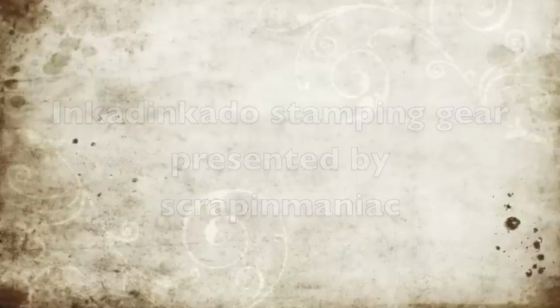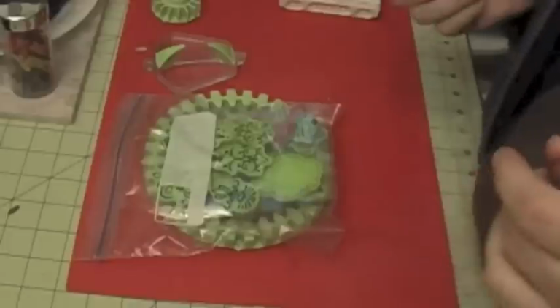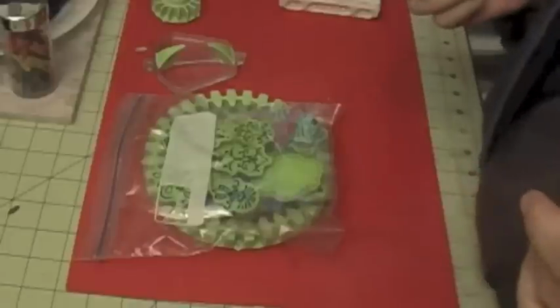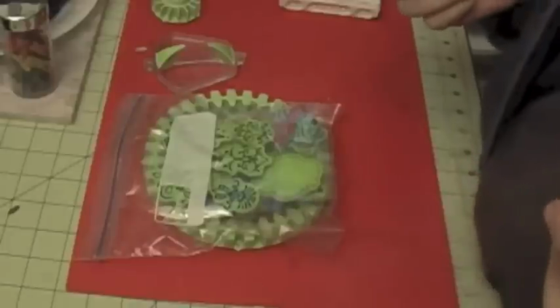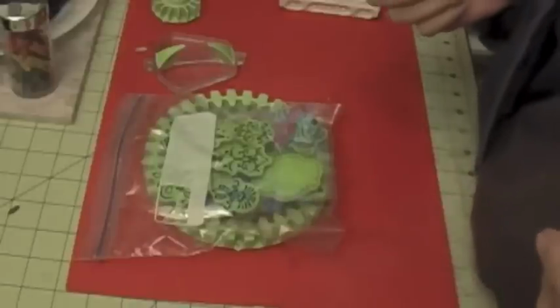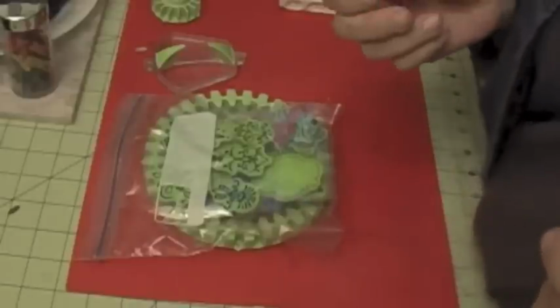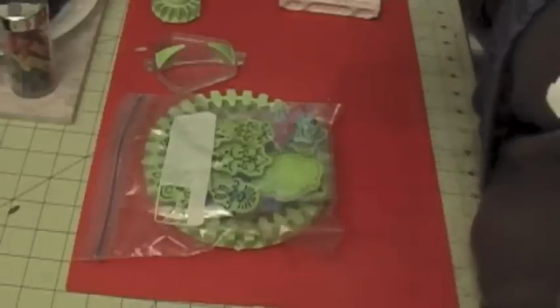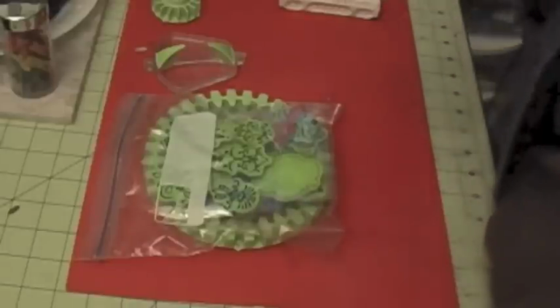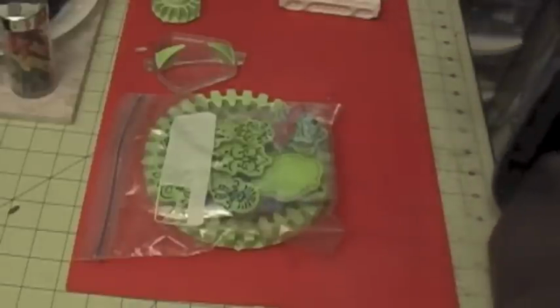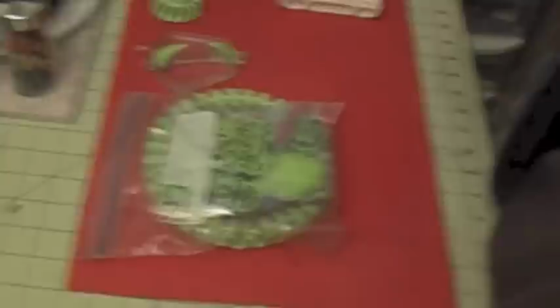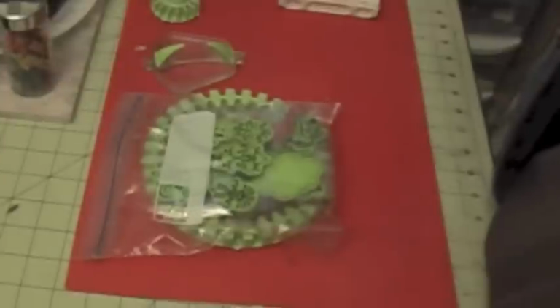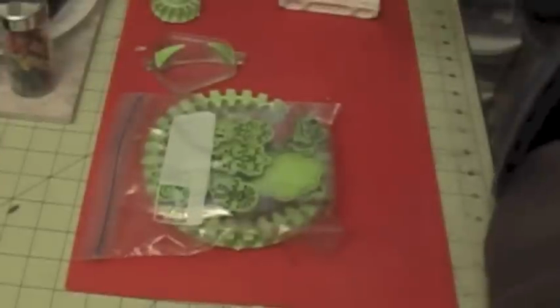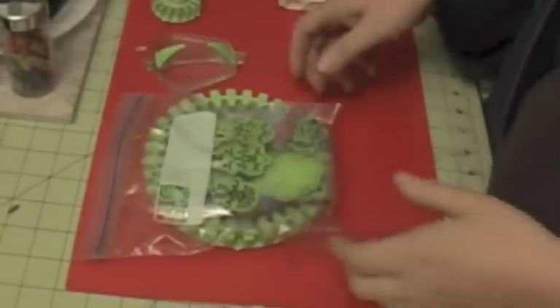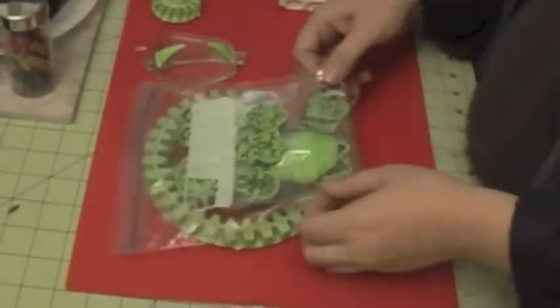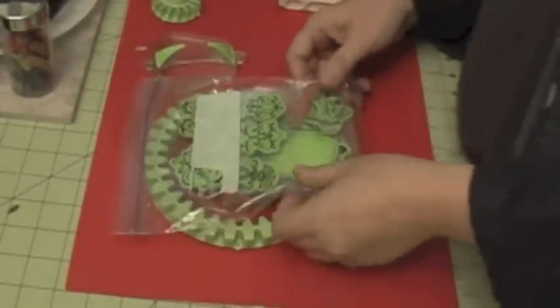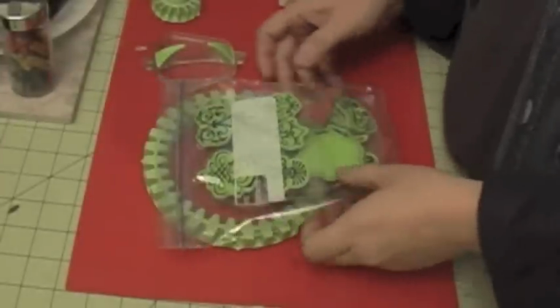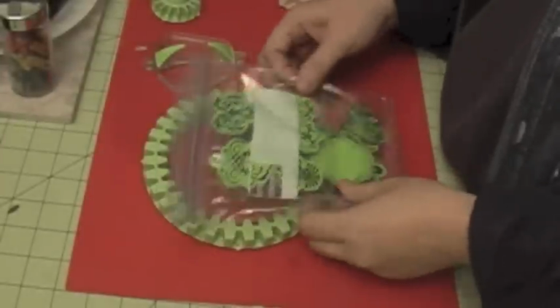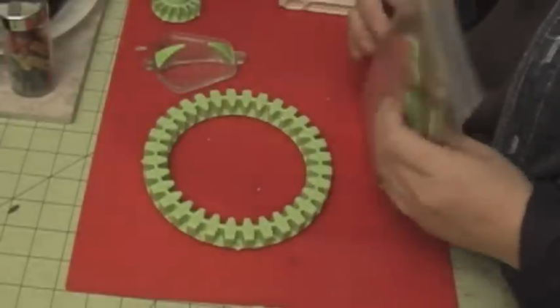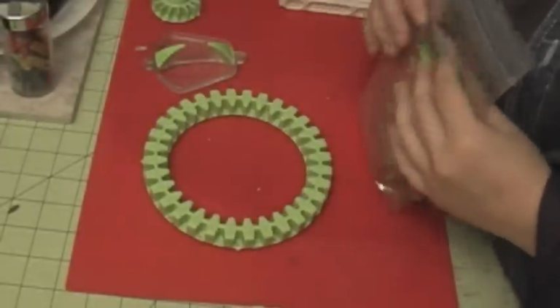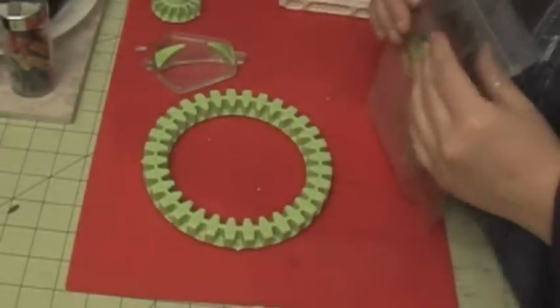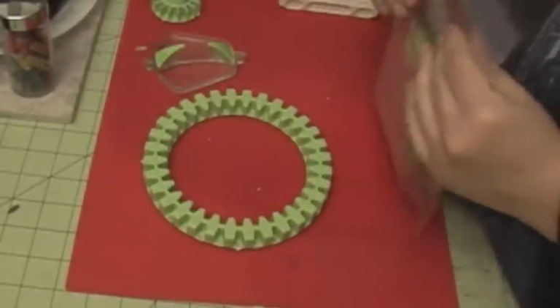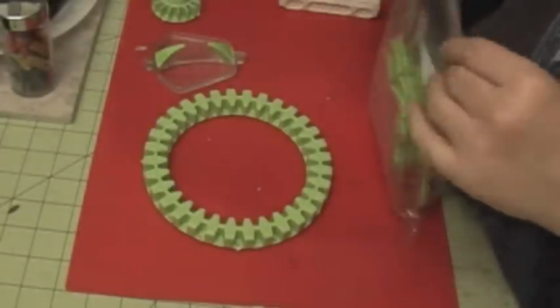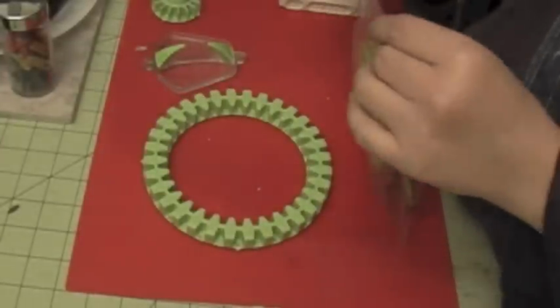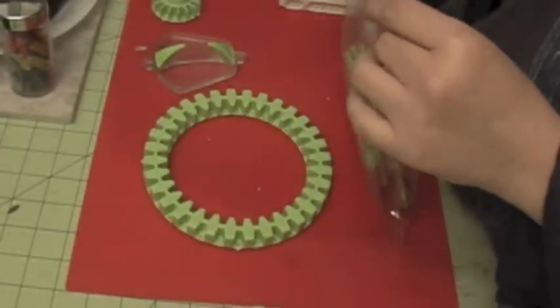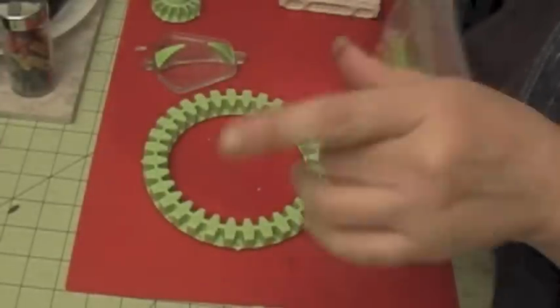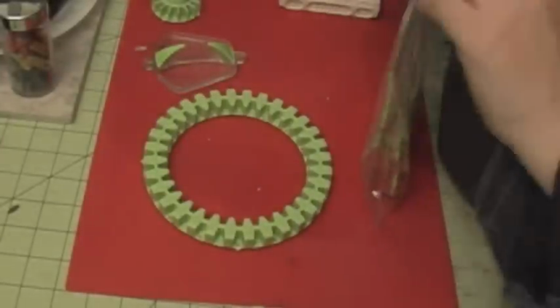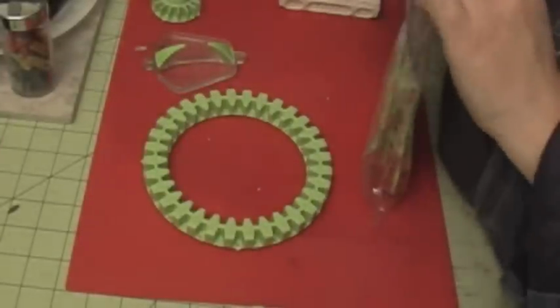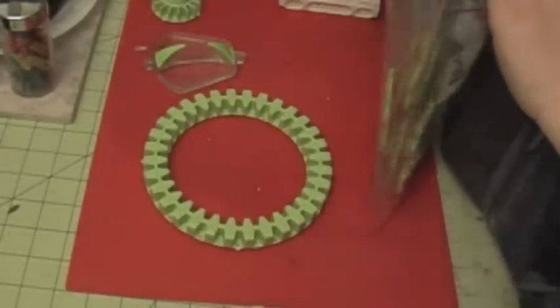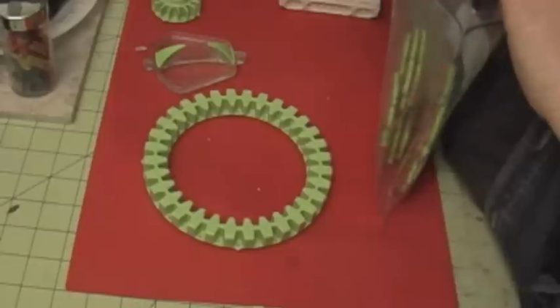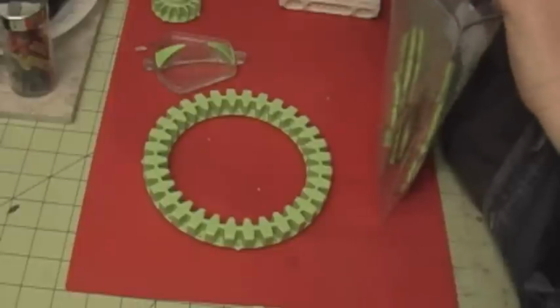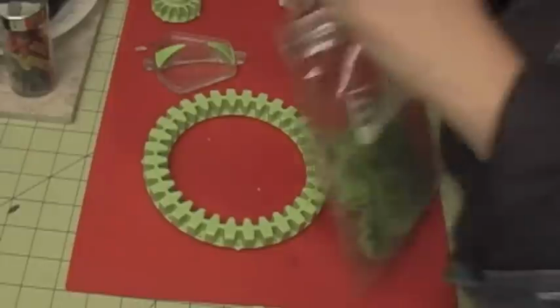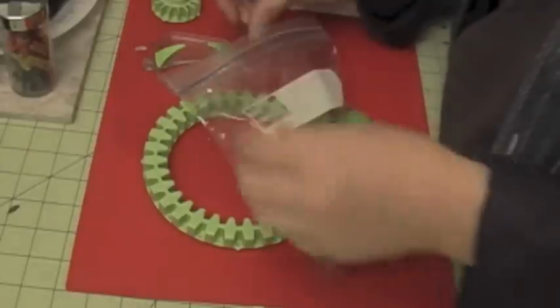This is Elvira from Scrappy Mania and today I'm going to show you a new thing that I got. It's a stamping gear and I'm going to show you how to use it and then a layout that I used creating it.